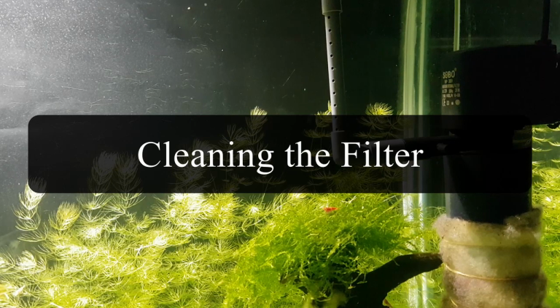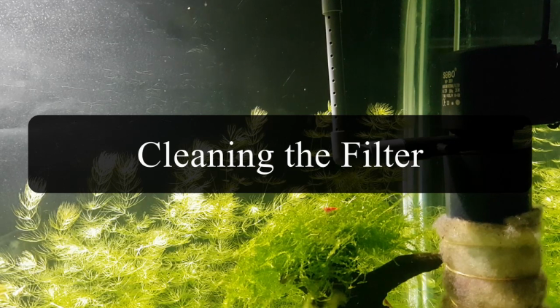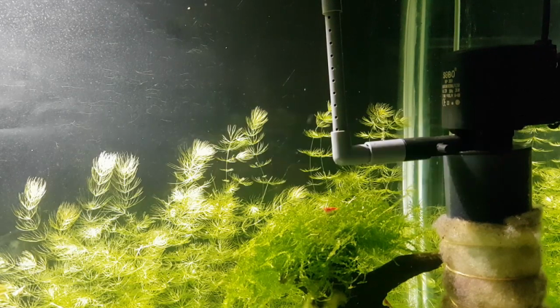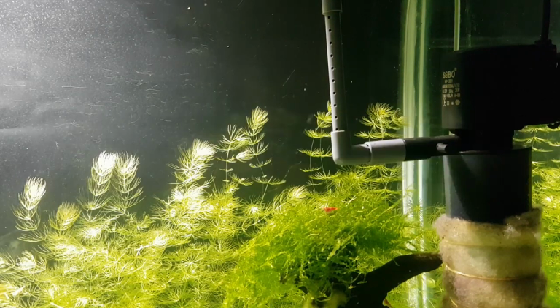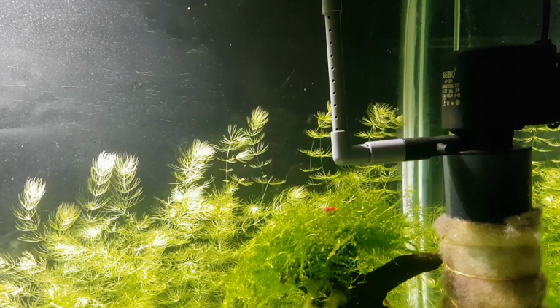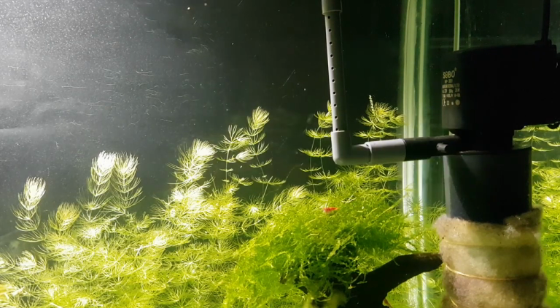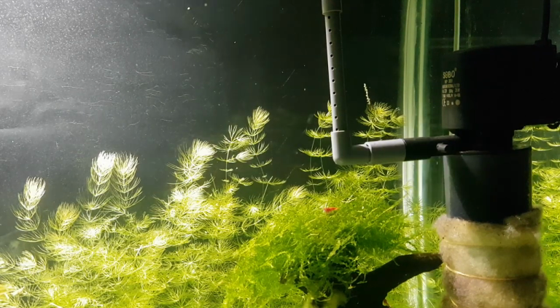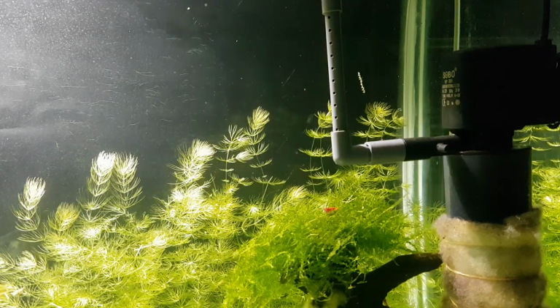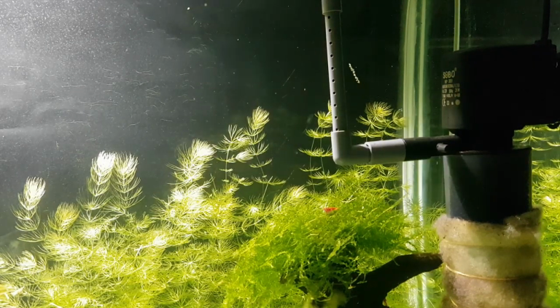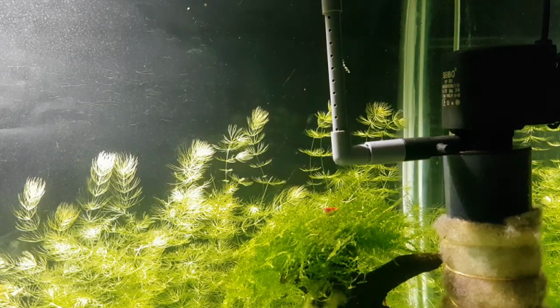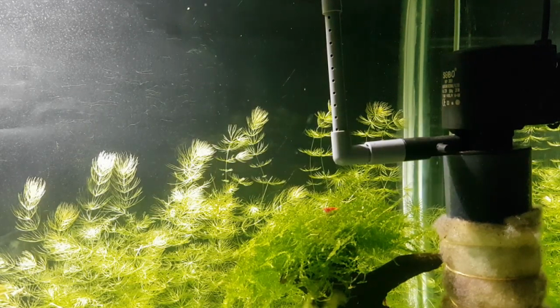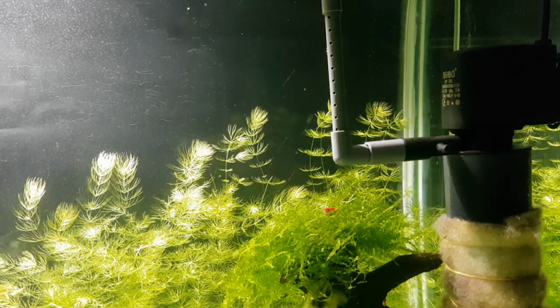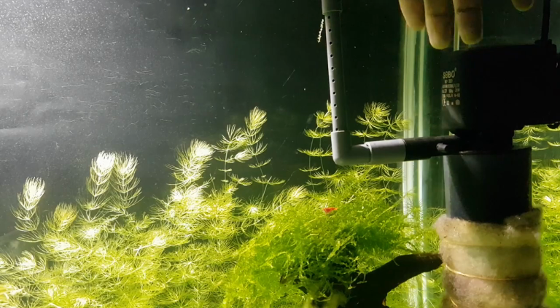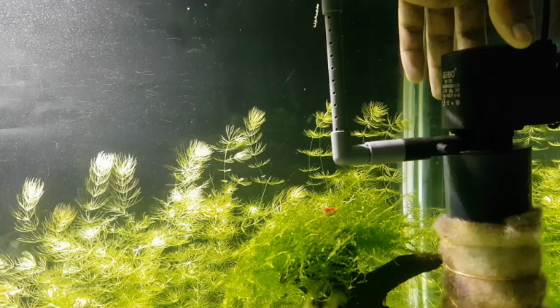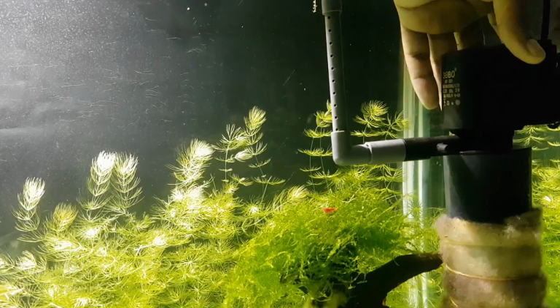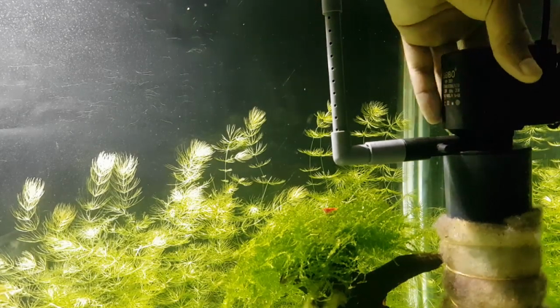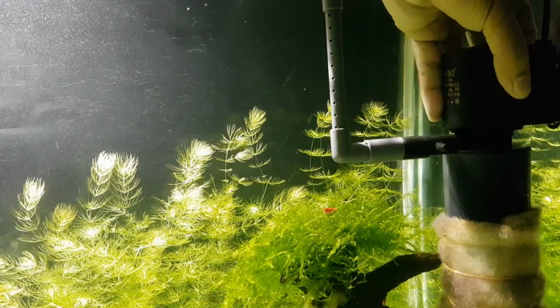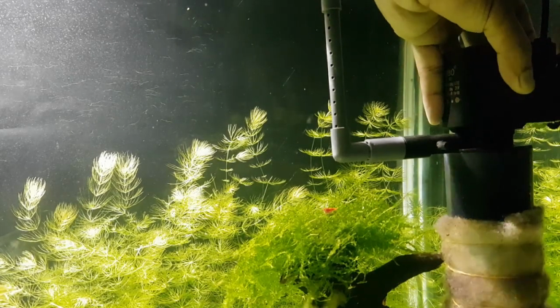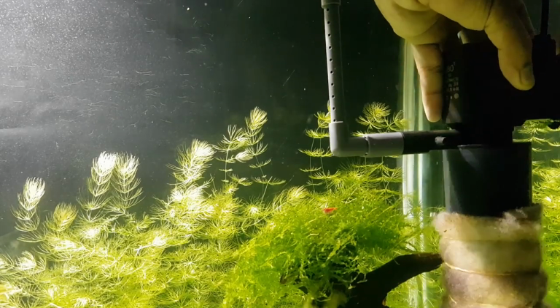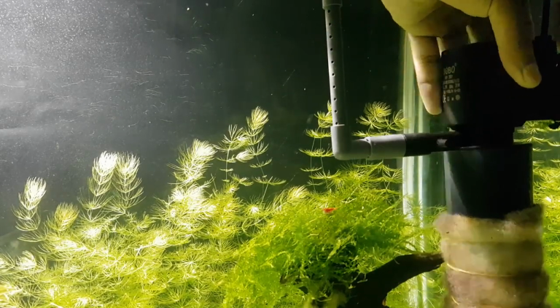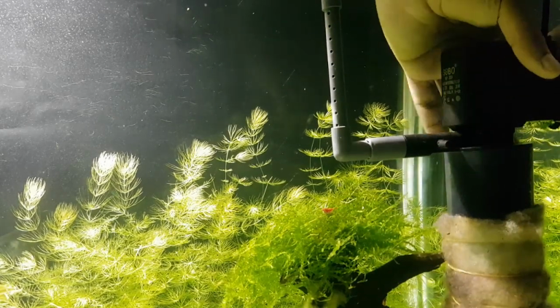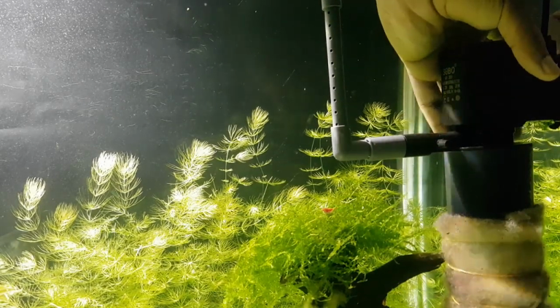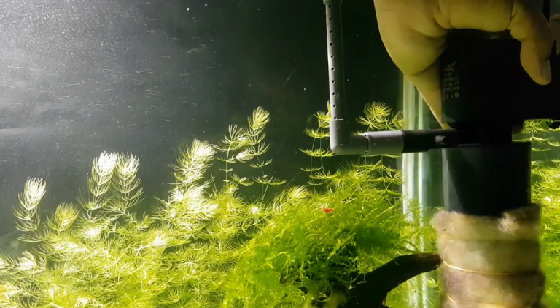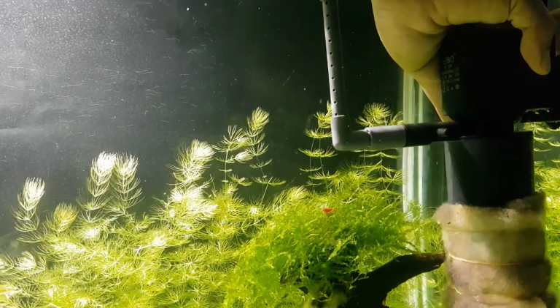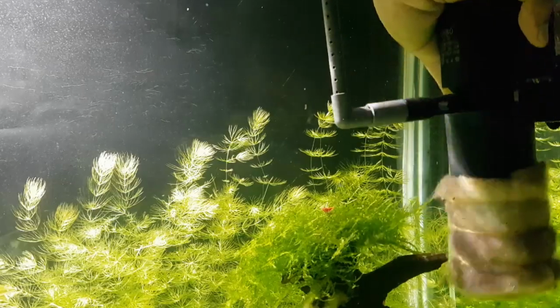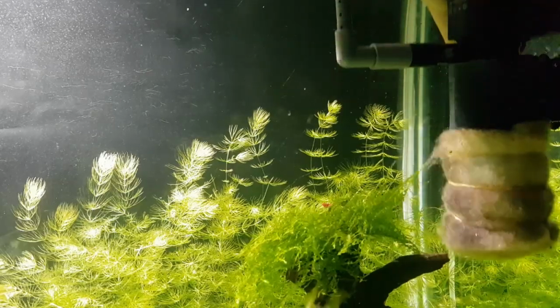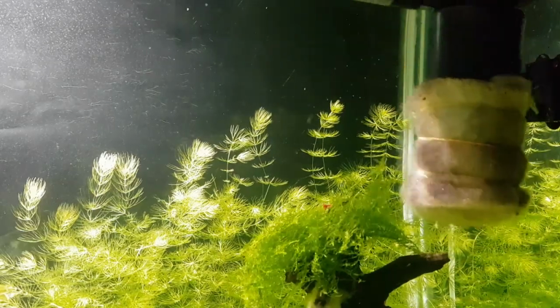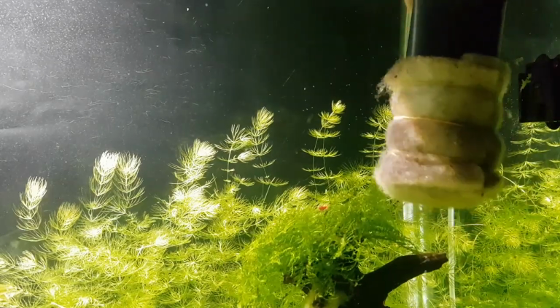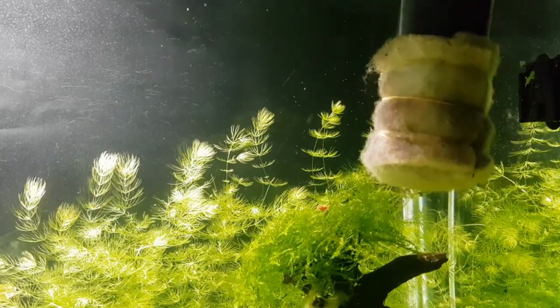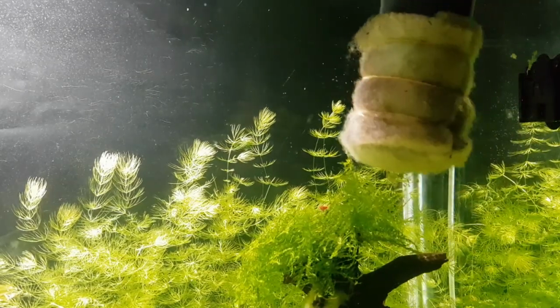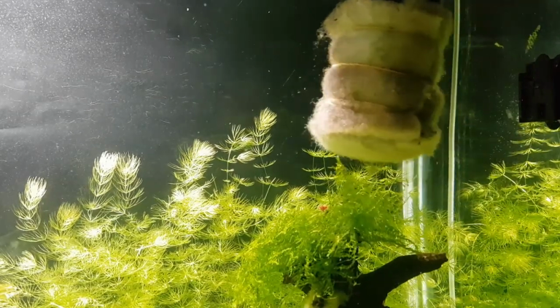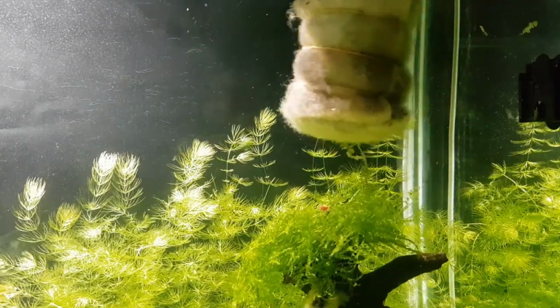As time passes, the intake and the filter will become clogged up. This is noticeable when the sponge turns brown. First, turn off the filter. Gently shake it if you have any baby shrimp, as they tend to graze on the sponge.